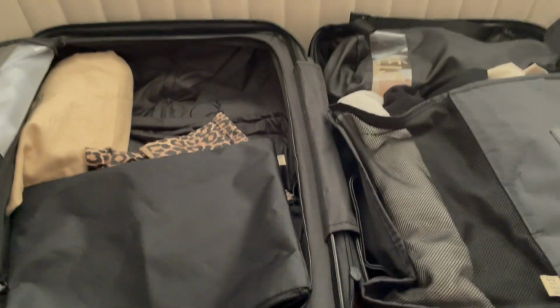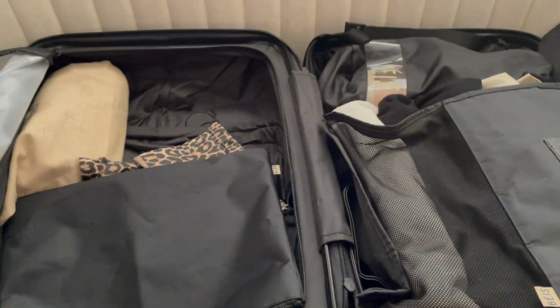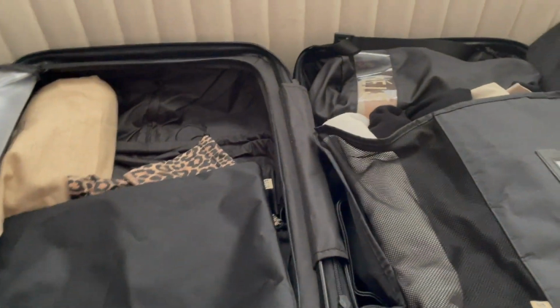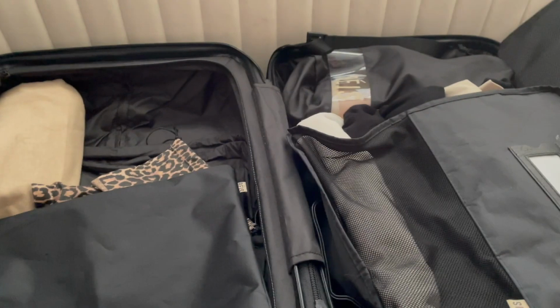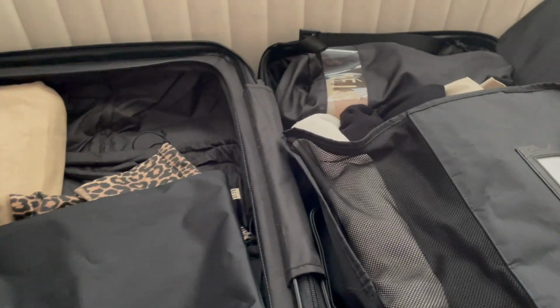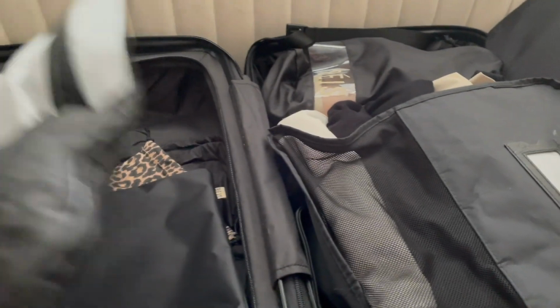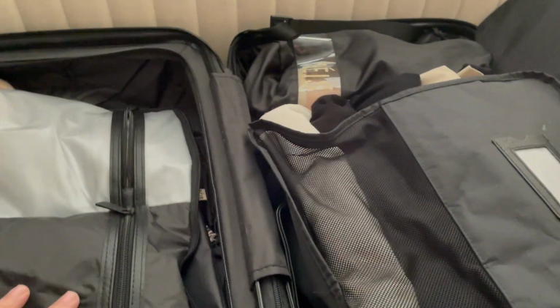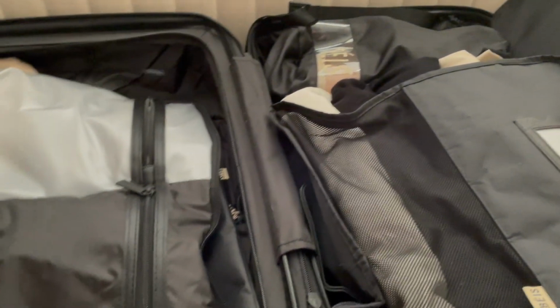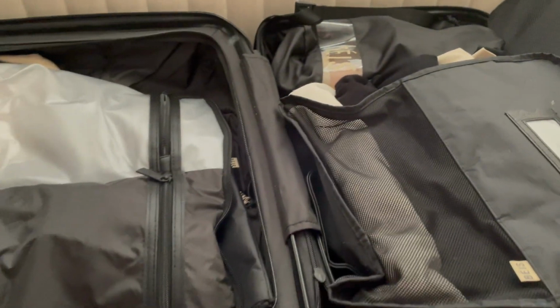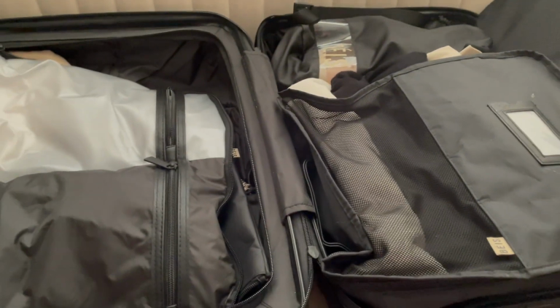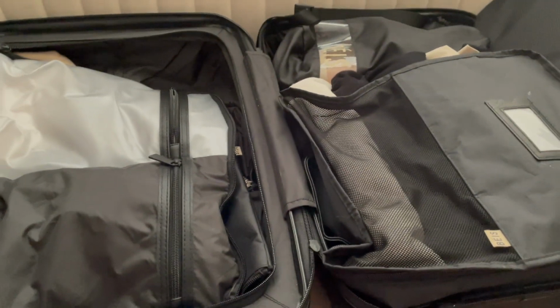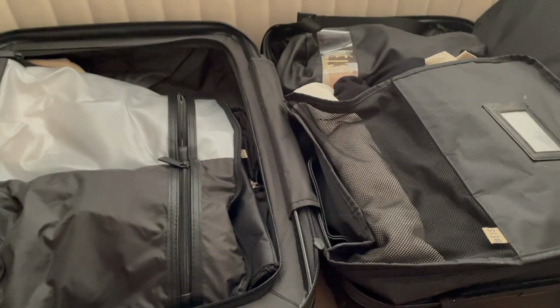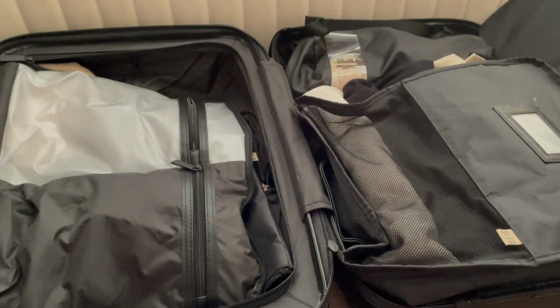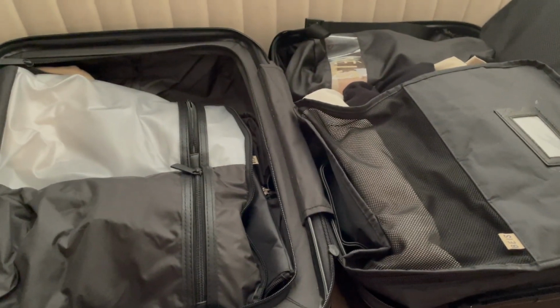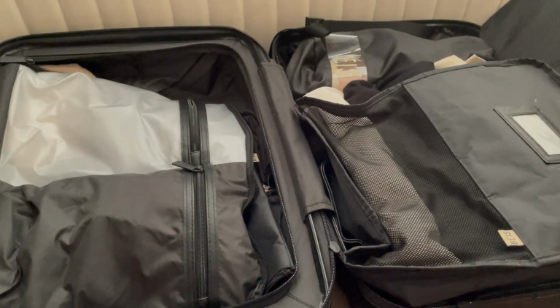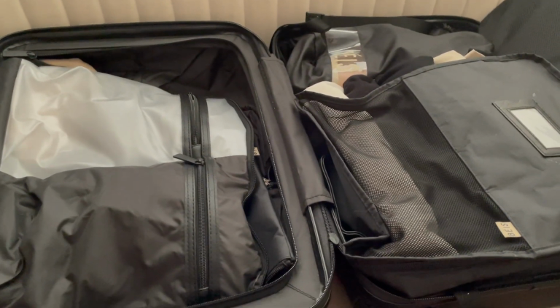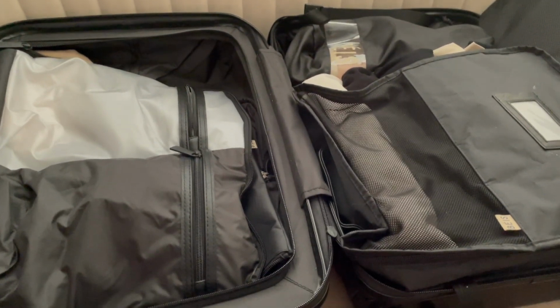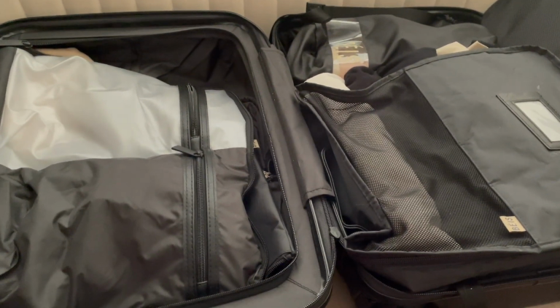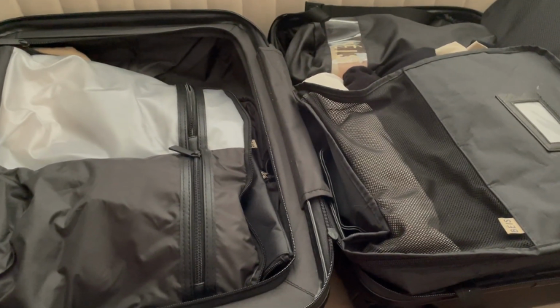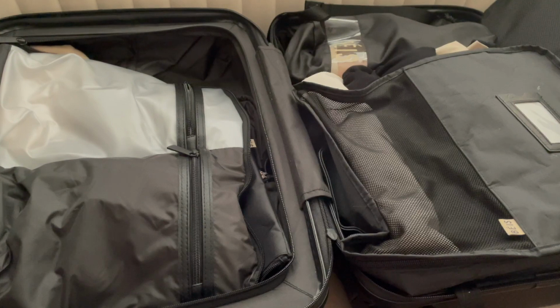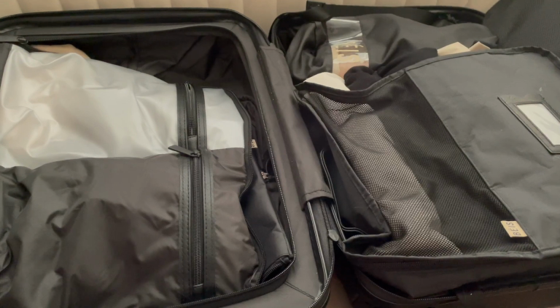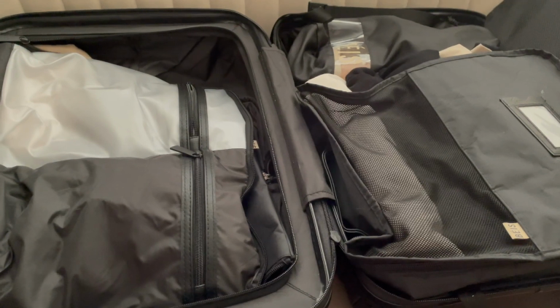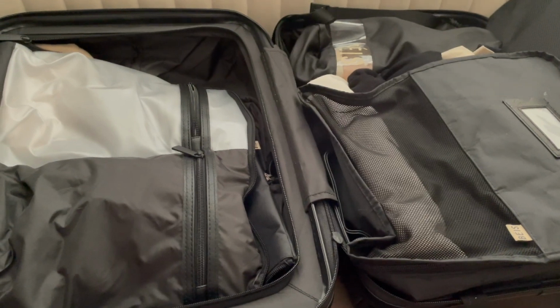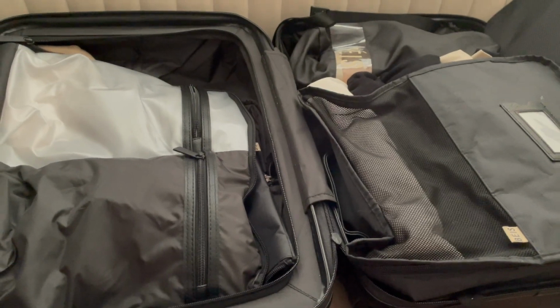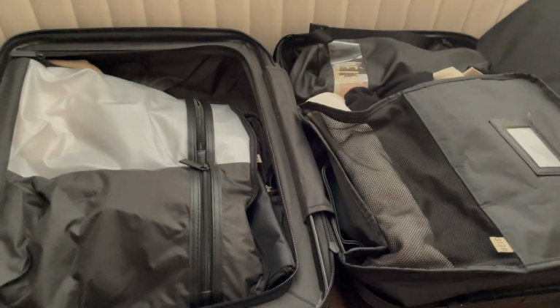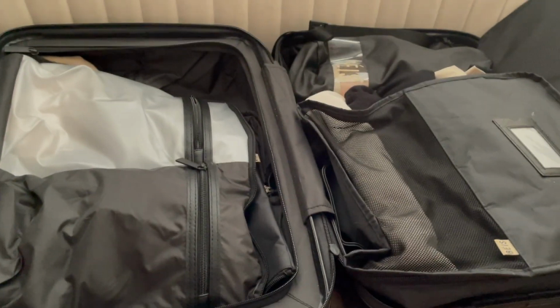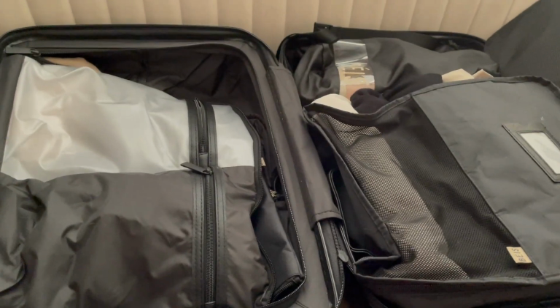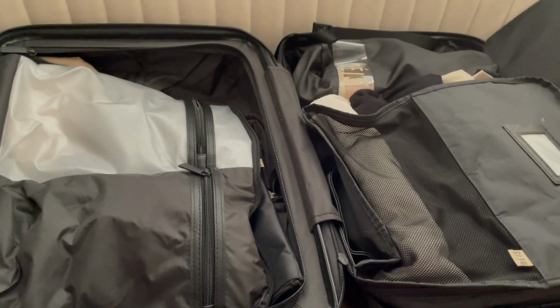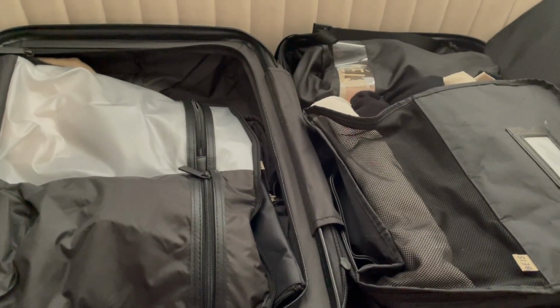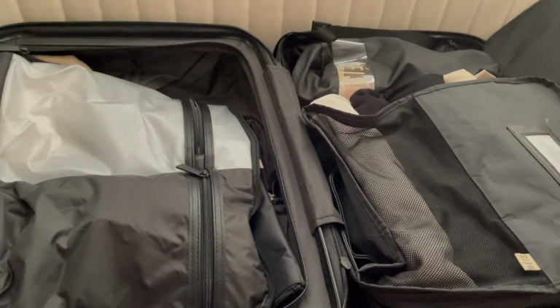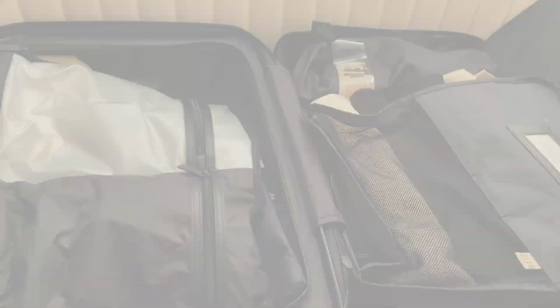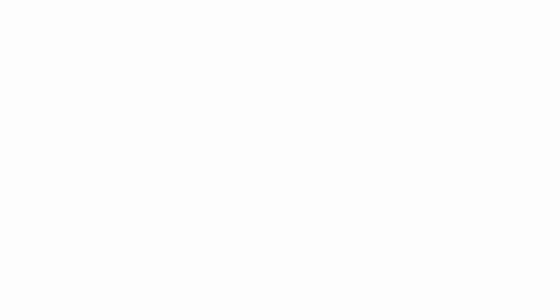That covers what fits and how things fit in the new Beis pocket carry-on. I'll have a more in-depth pack-with-me coming soon using this for my upcoming trip. If you have any questions, feel free to let me know, and thank you so much for watching!